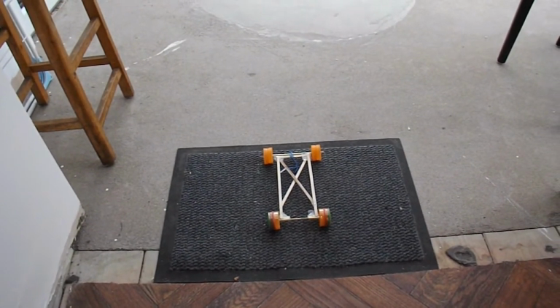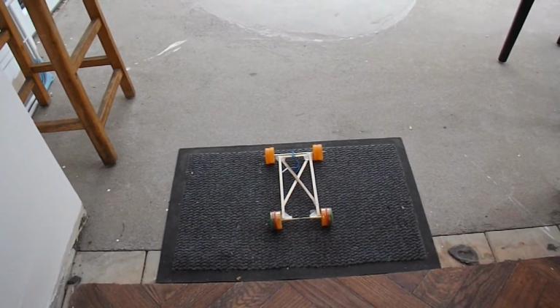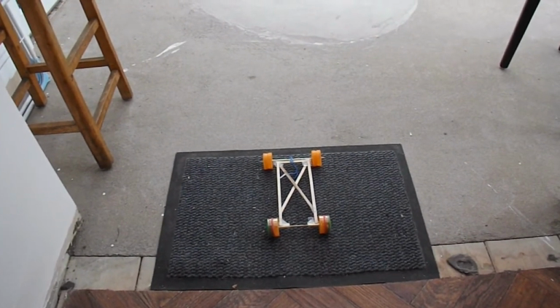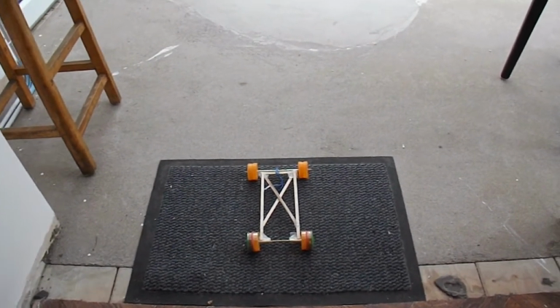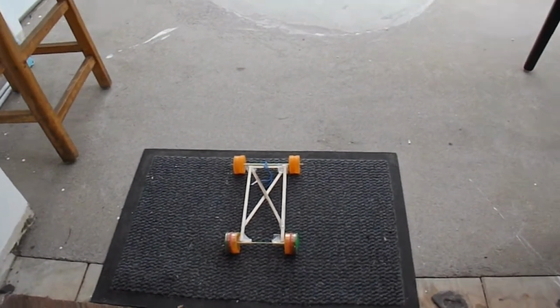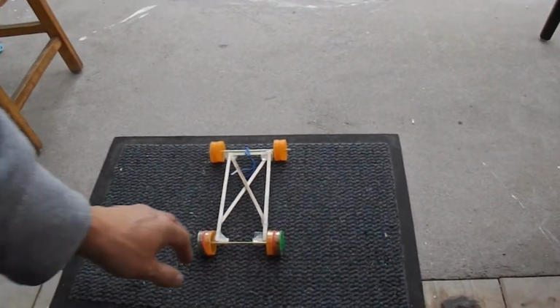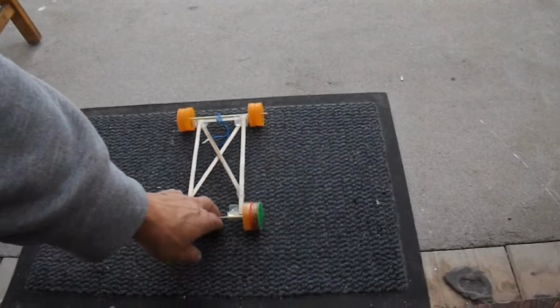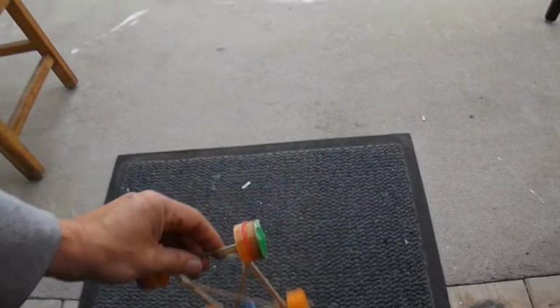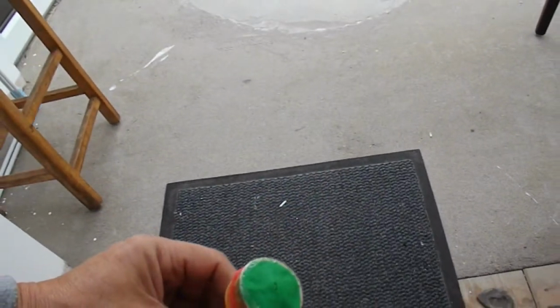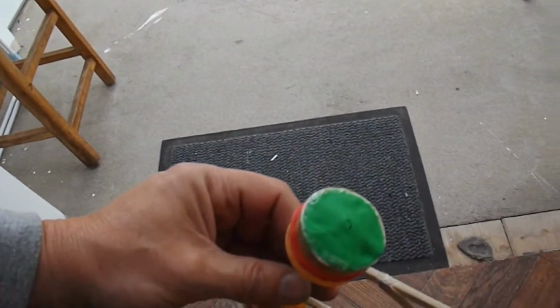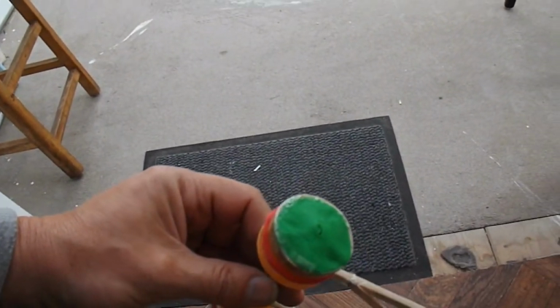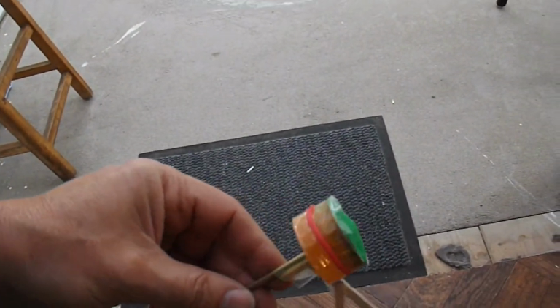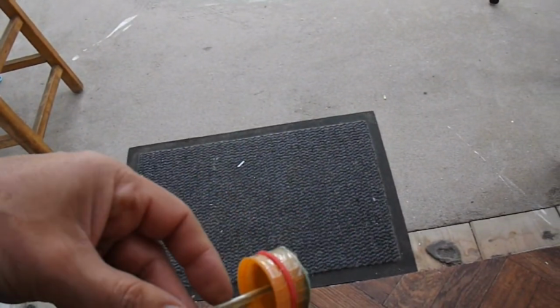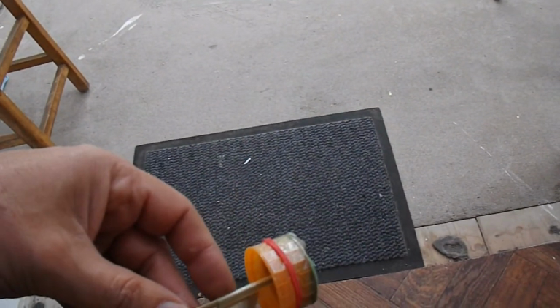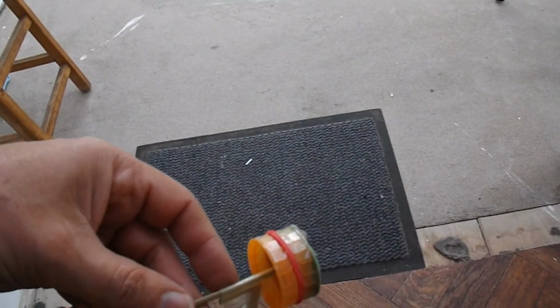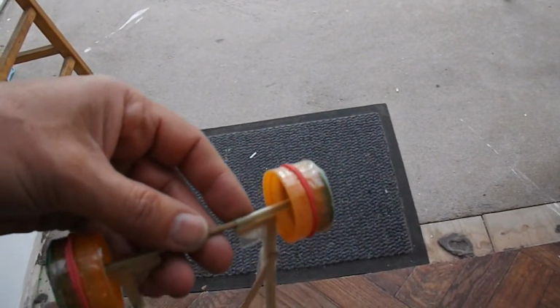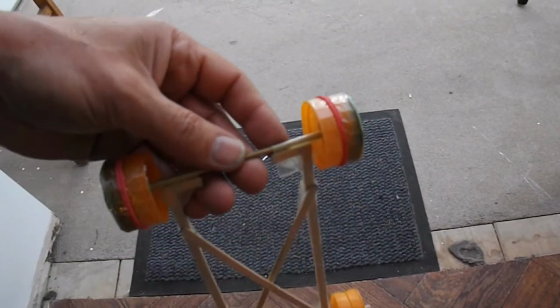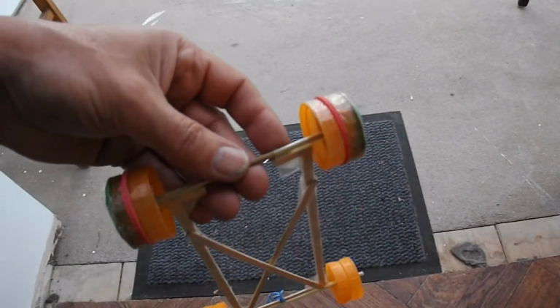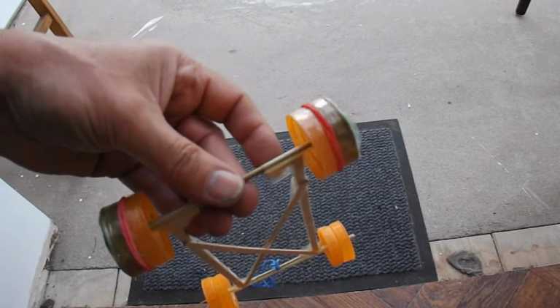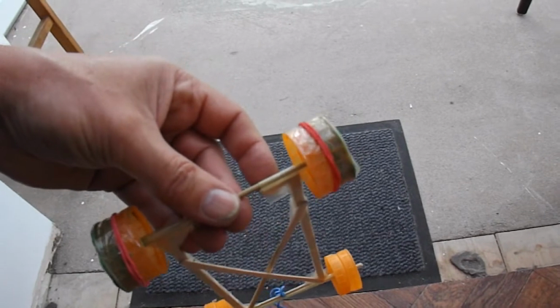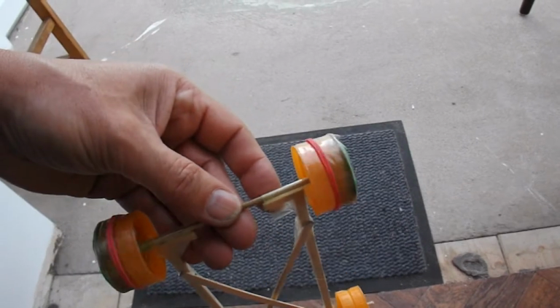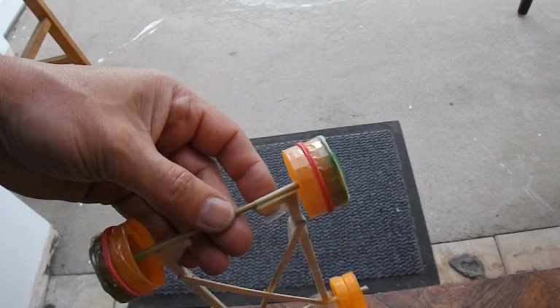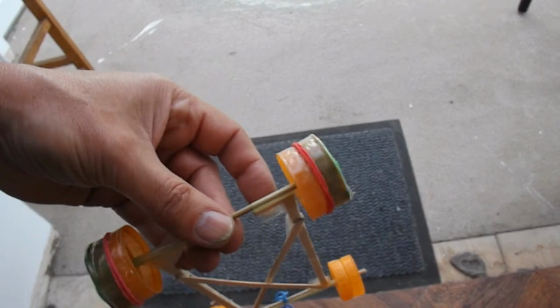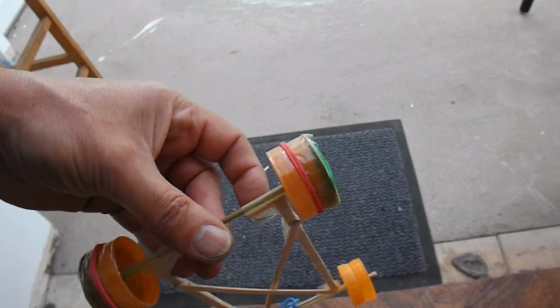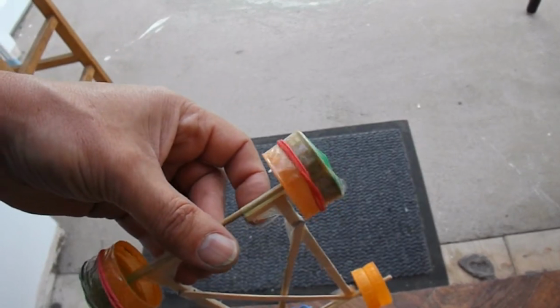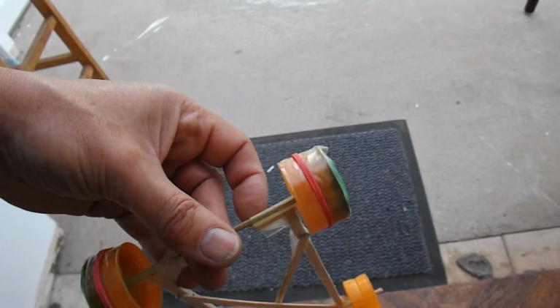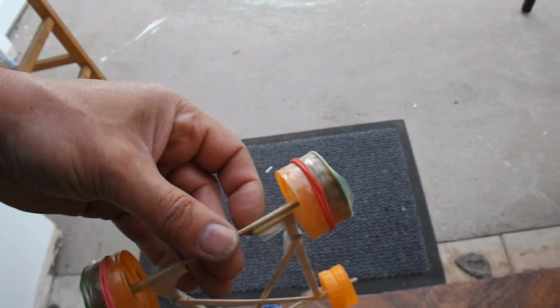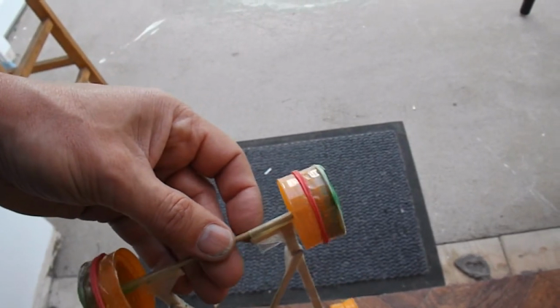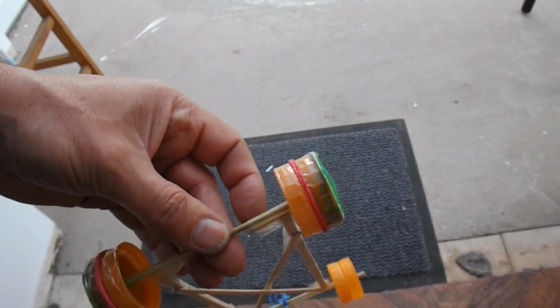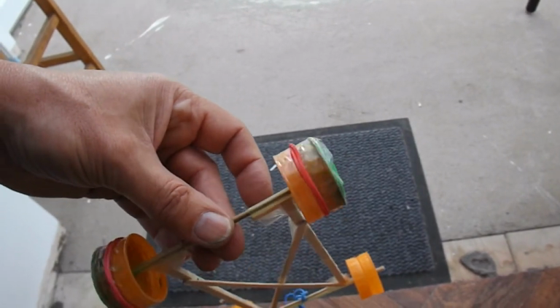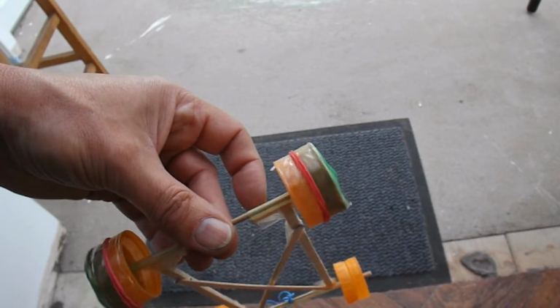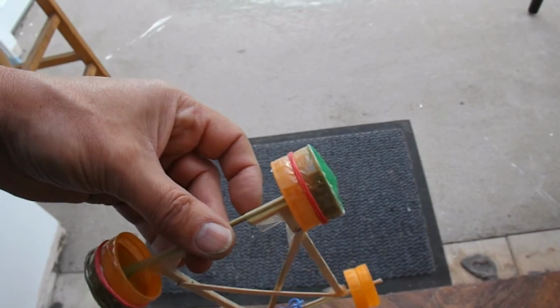So you've got a choice: you can add weight or you can add grip. Personally I'd go for adding grip, but you may still need some weight to keep the wheels on the ground.